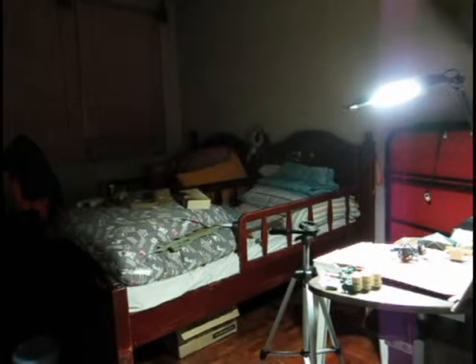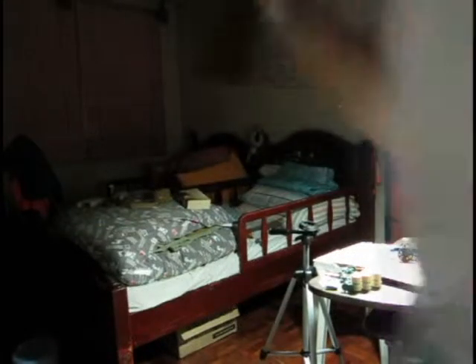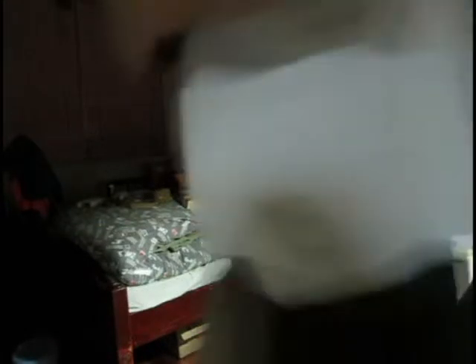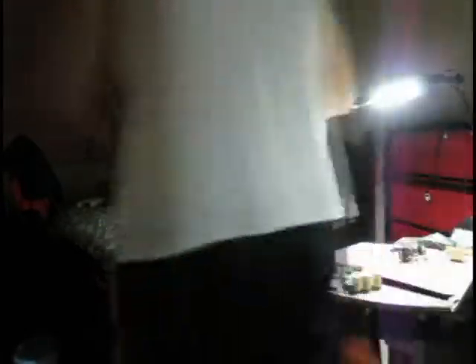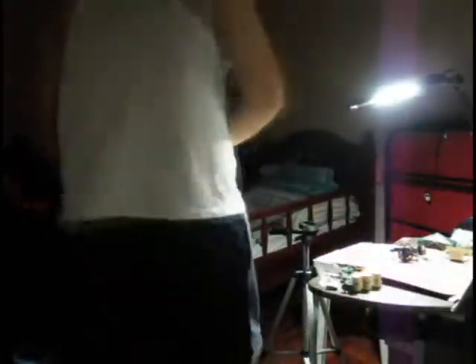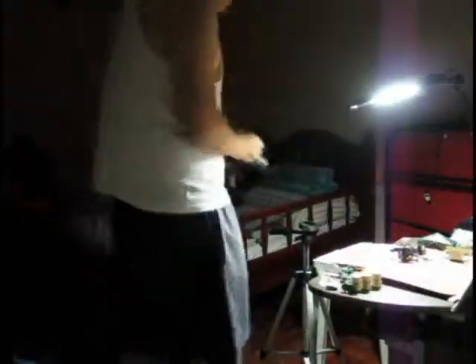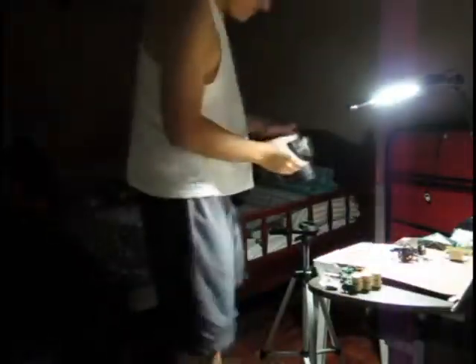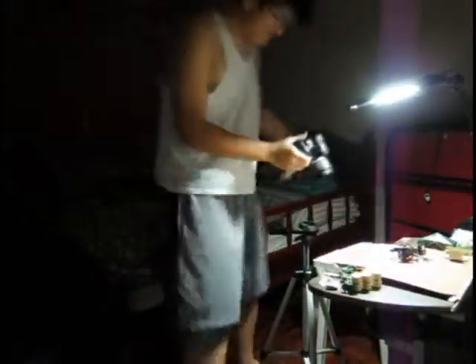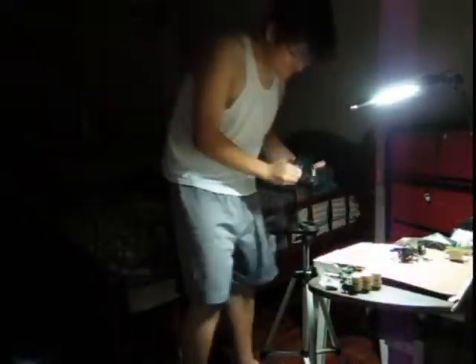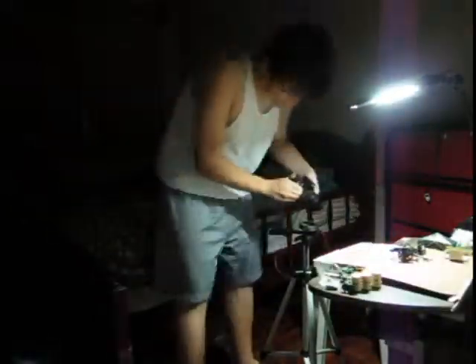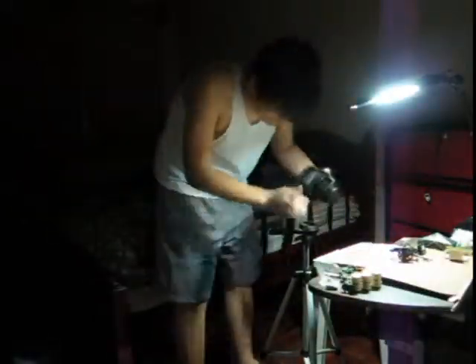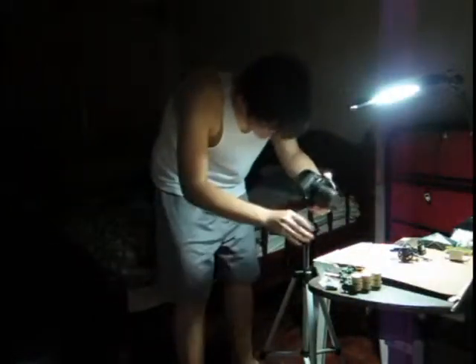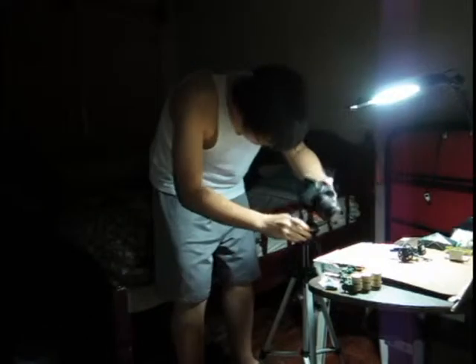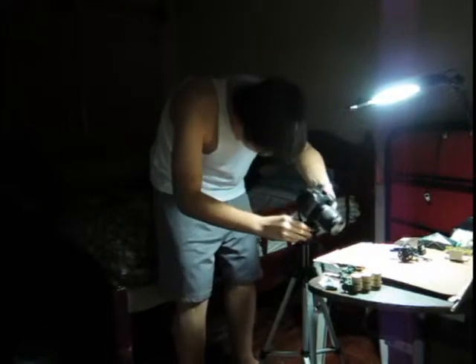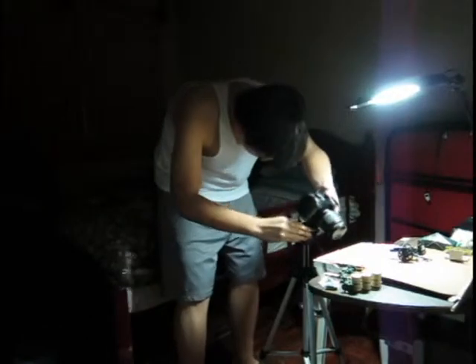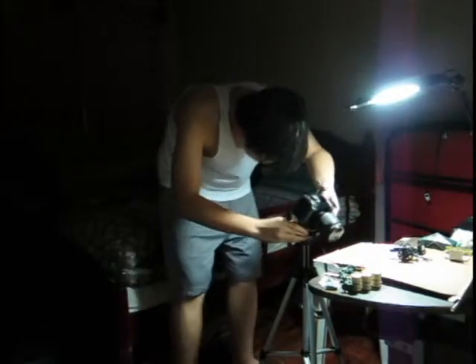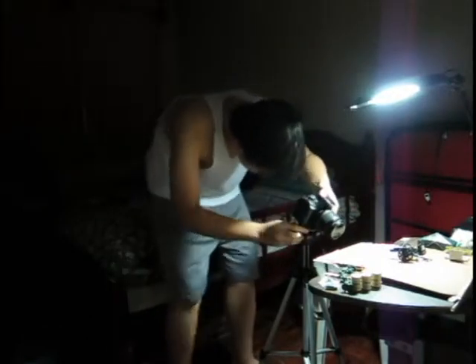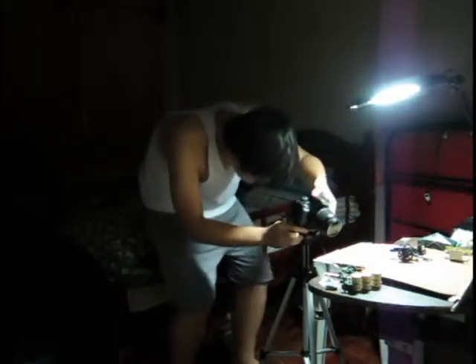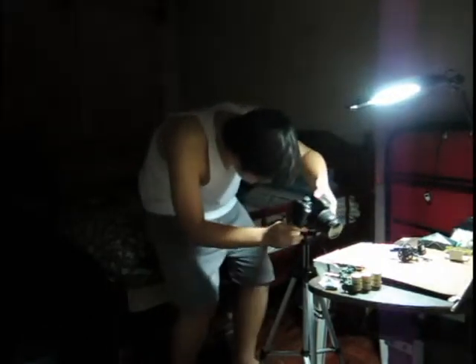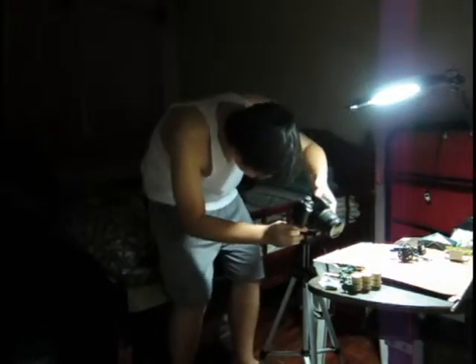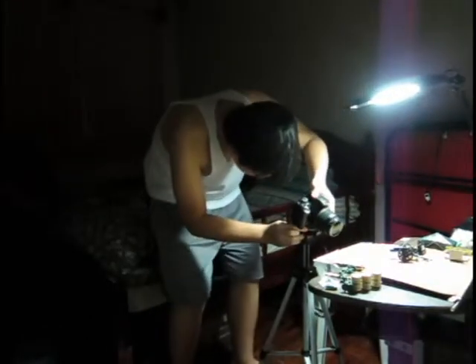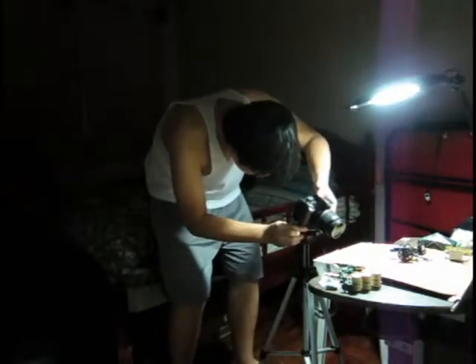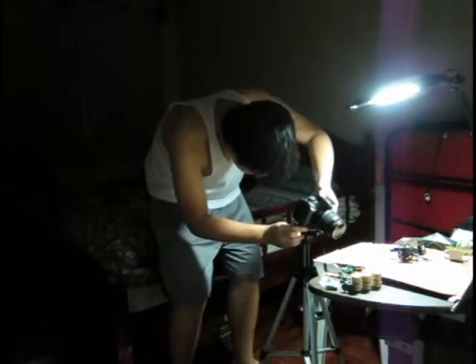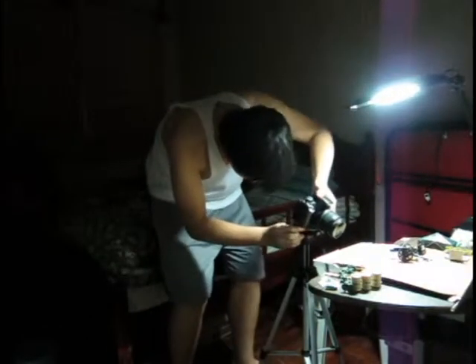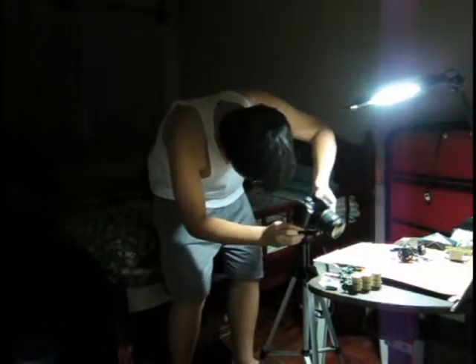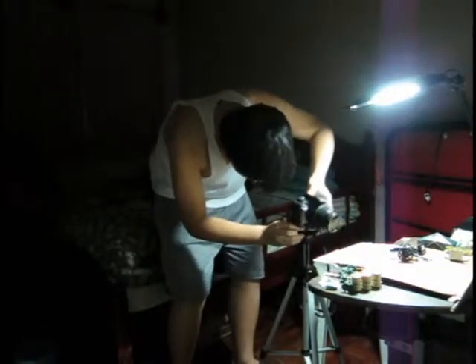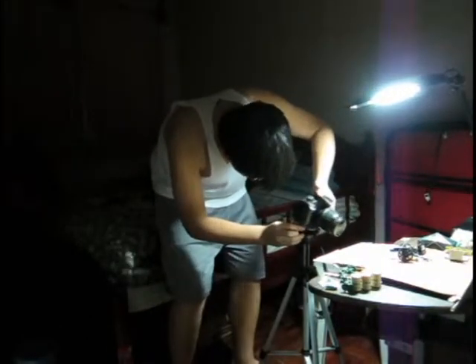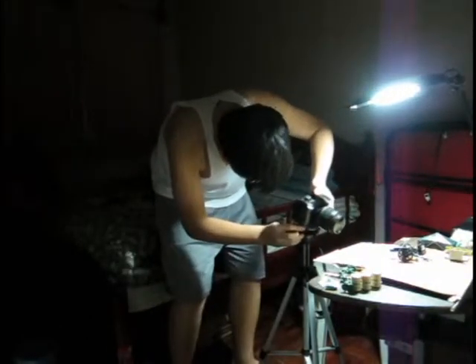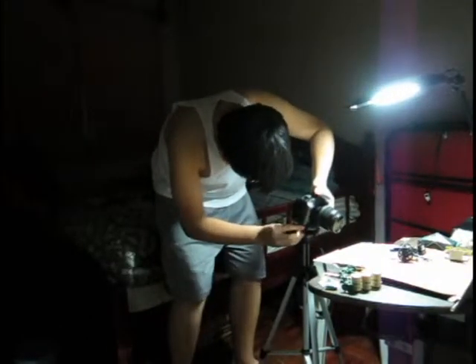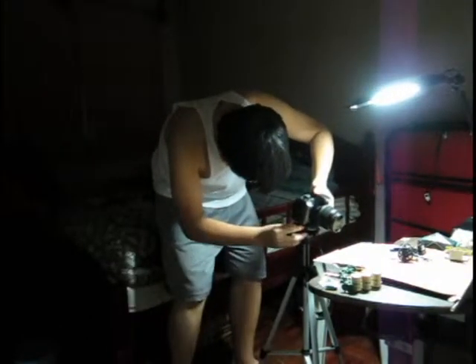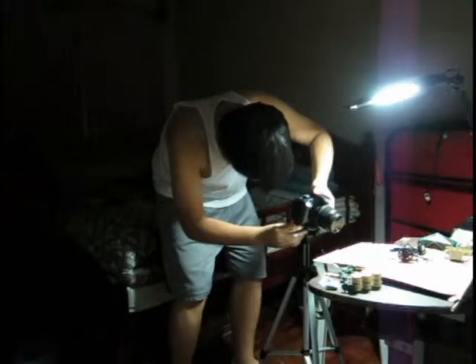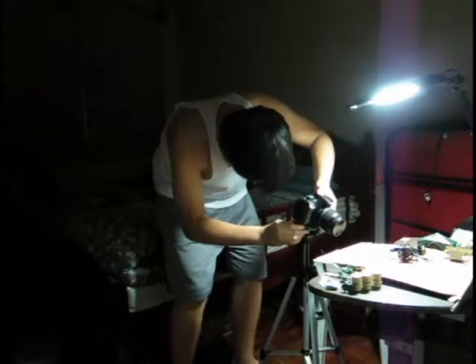Hello guys, I'm going to show you some tips on how to get started in stop-motion animation. Stop-motion is a simple and fascinating branch of animation.